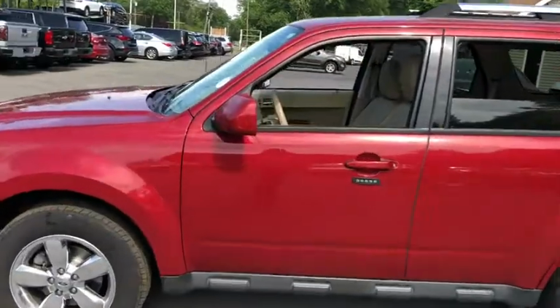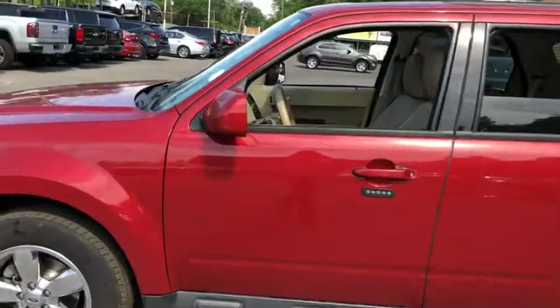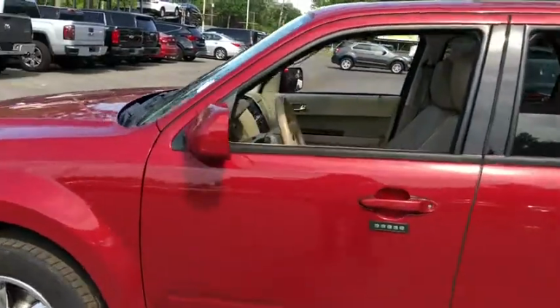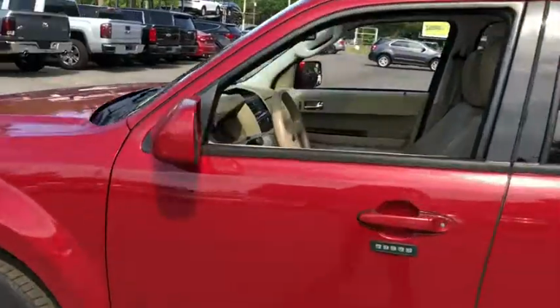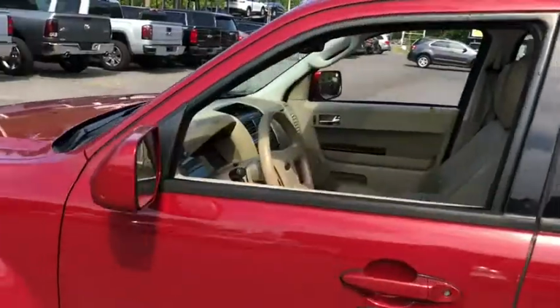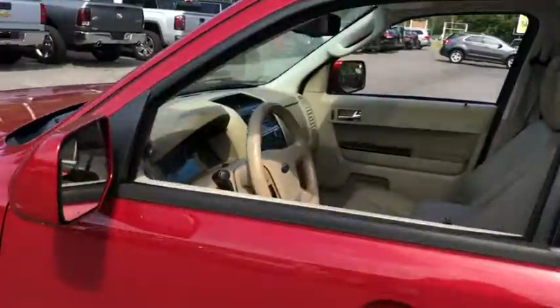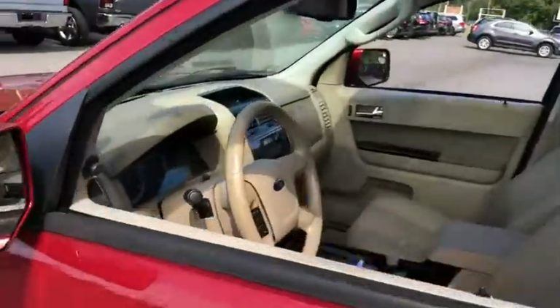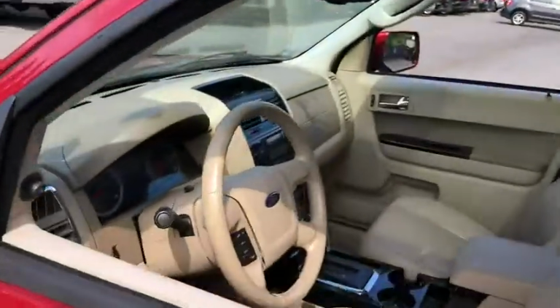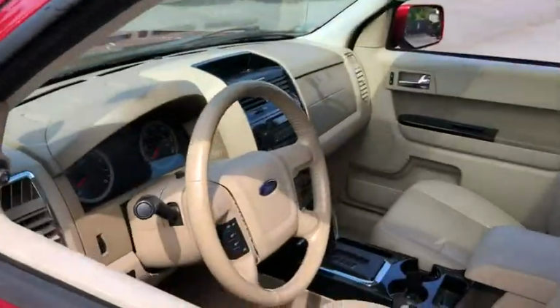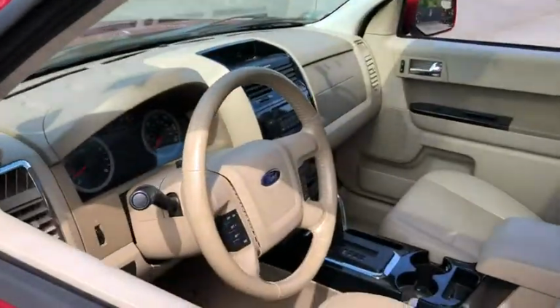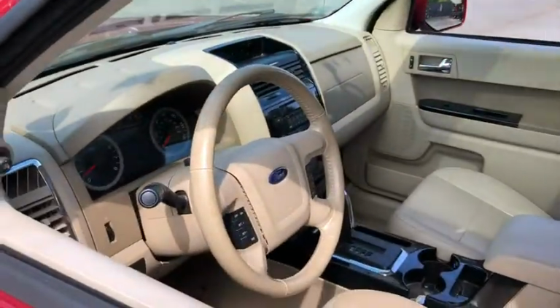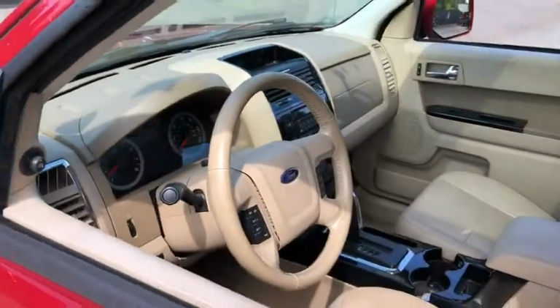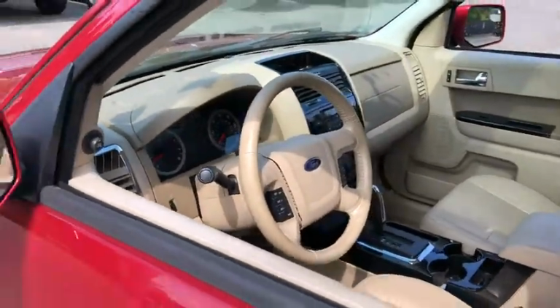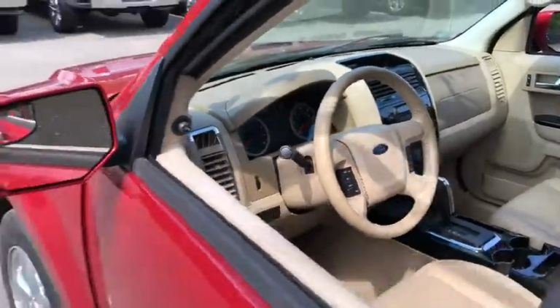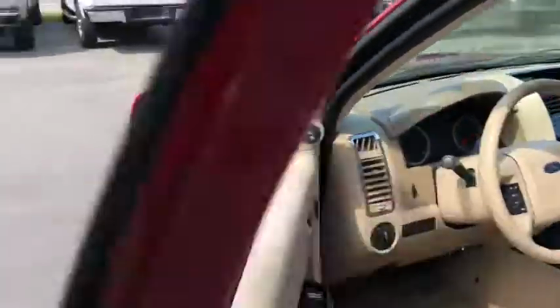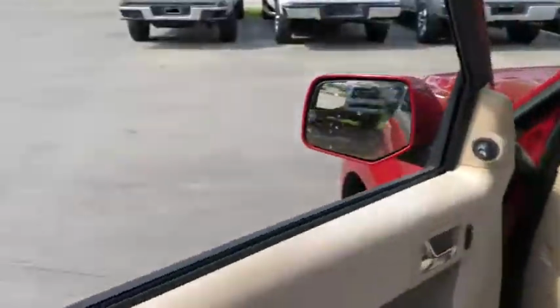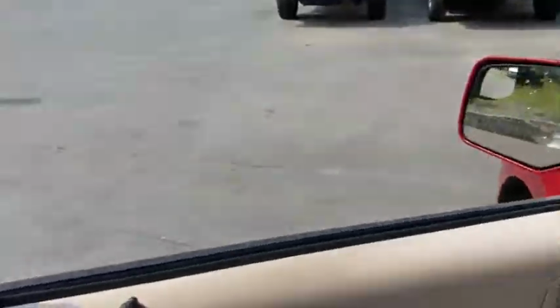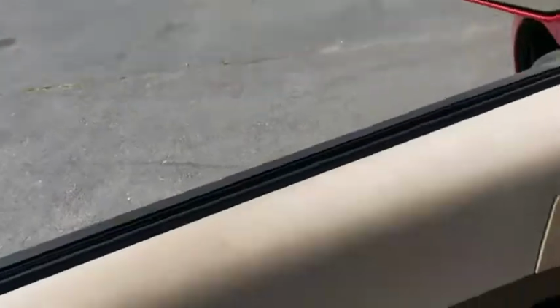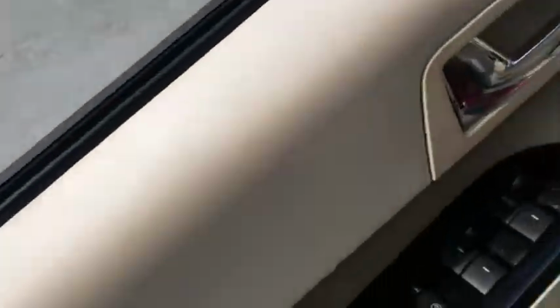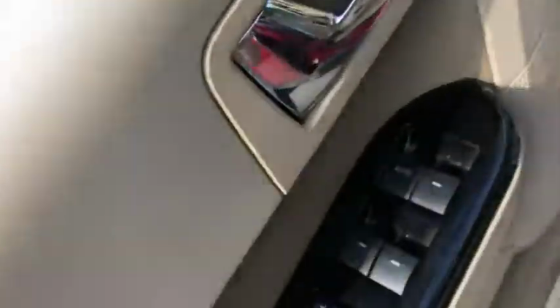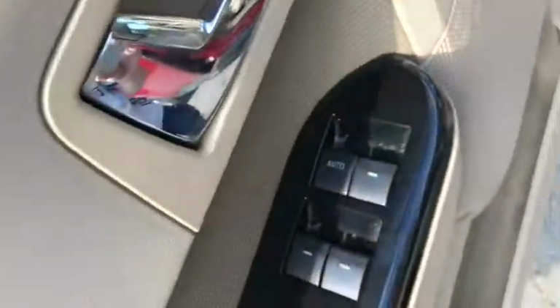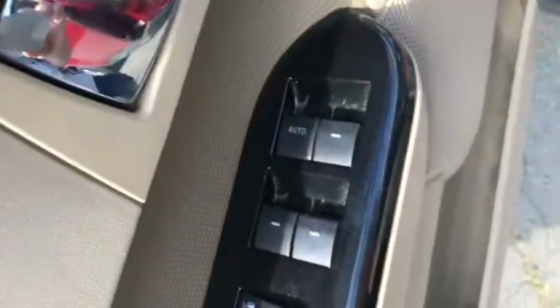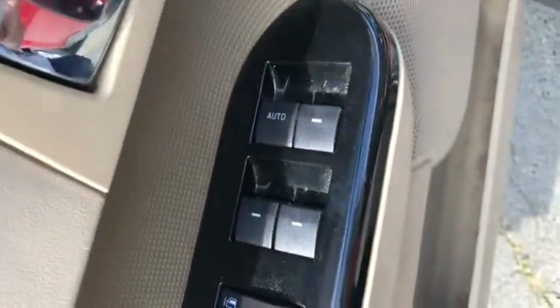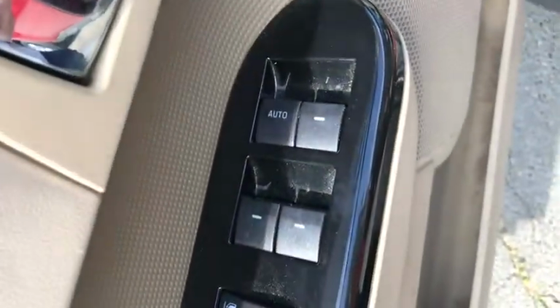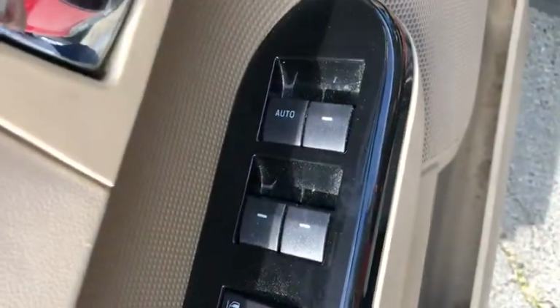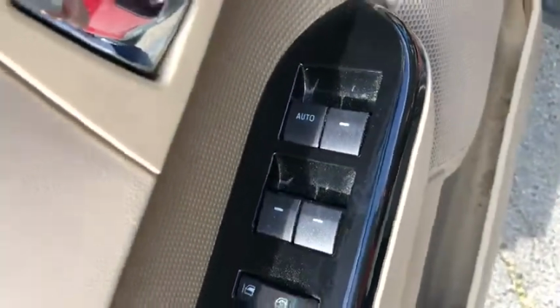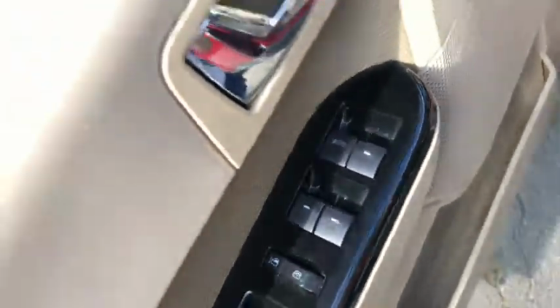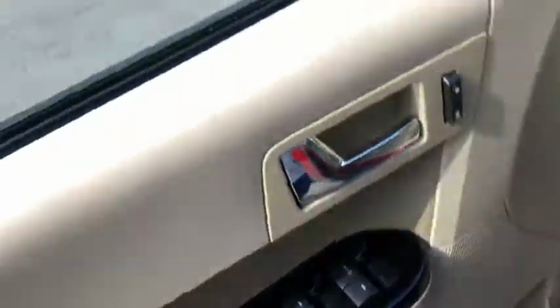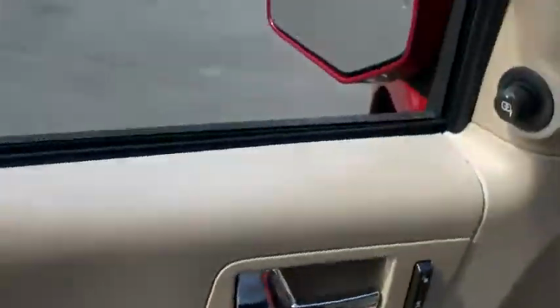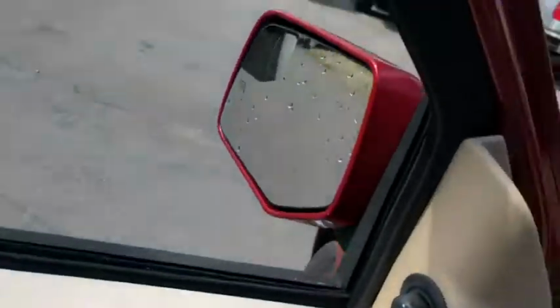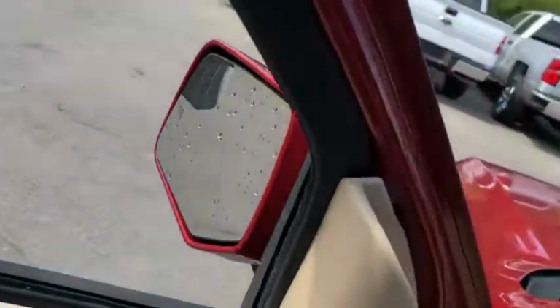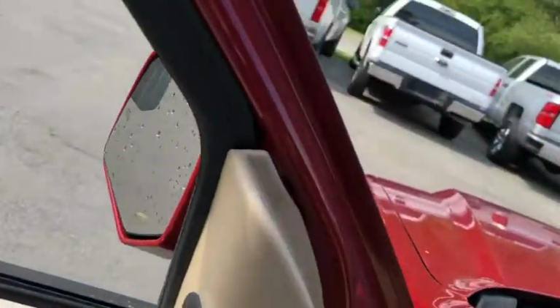Here are some of this vehicle's great options: traction control, Bluetooth, automatic transmission, cruise control, compass, fog lamps, heated driver seat.